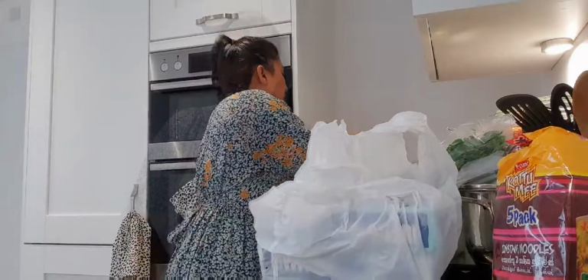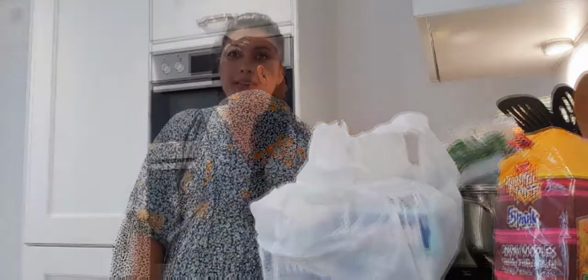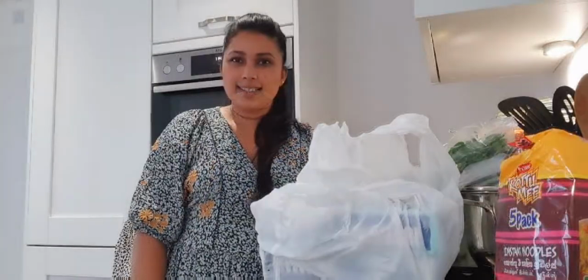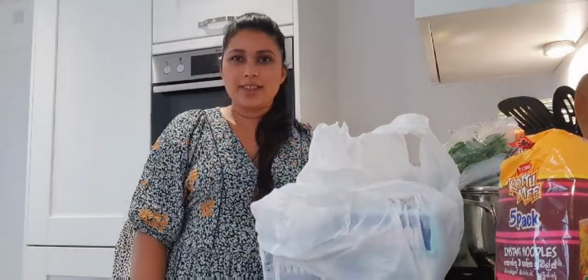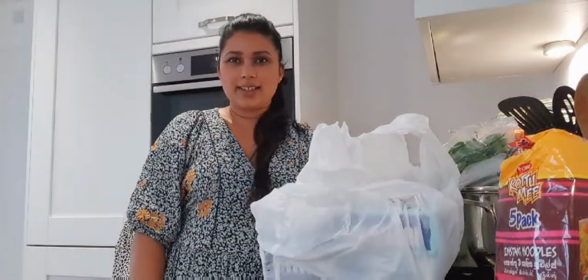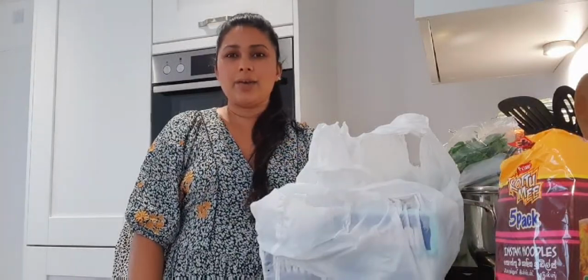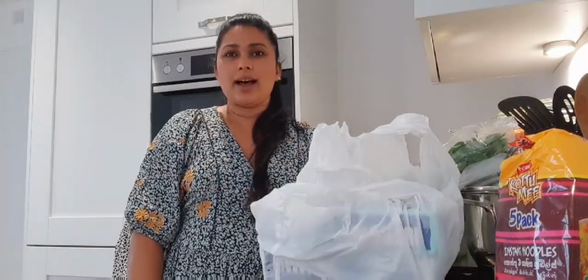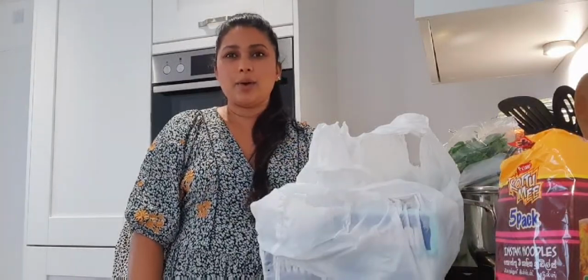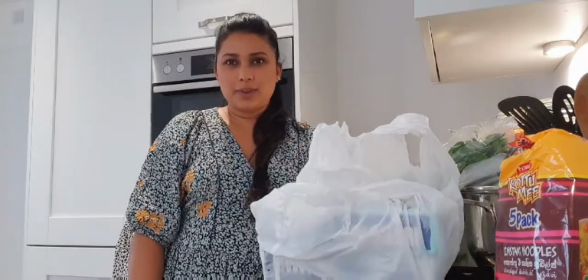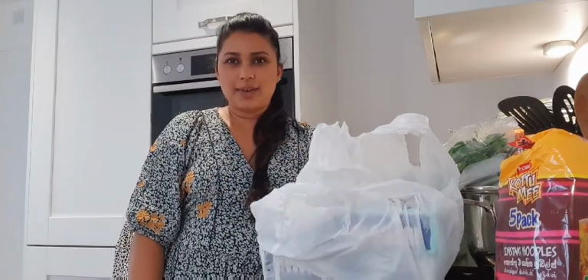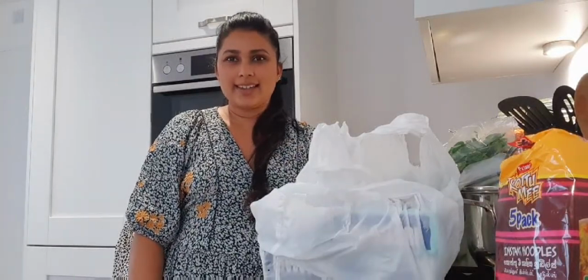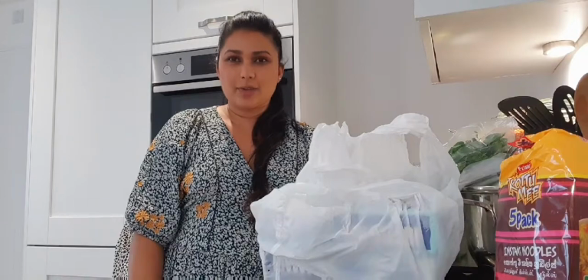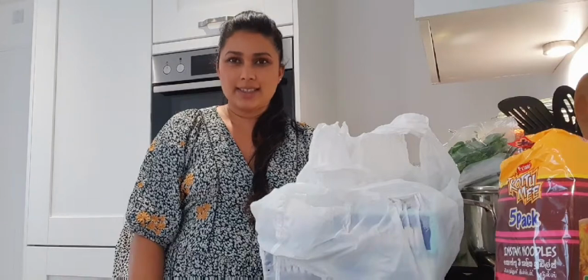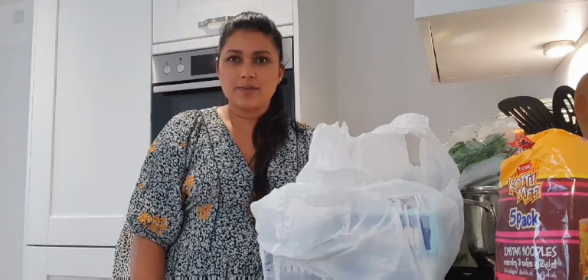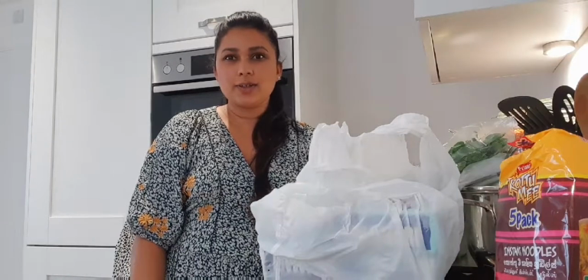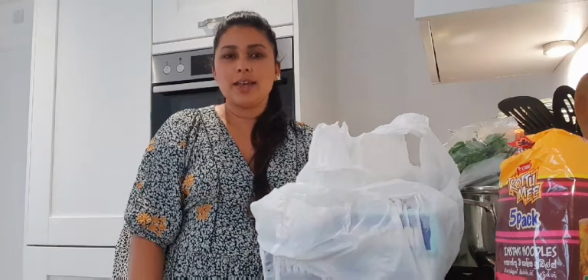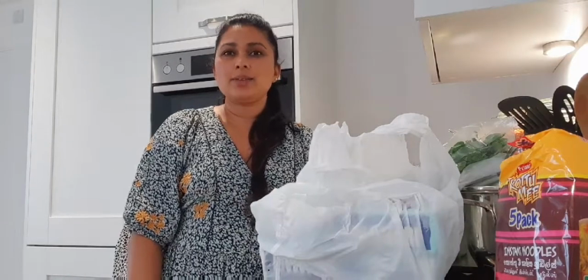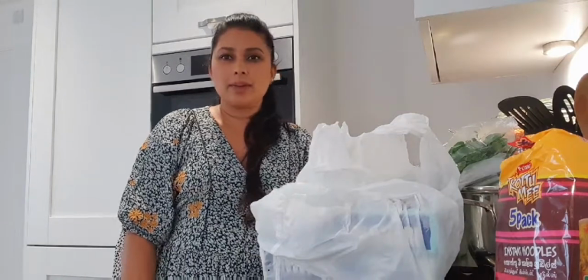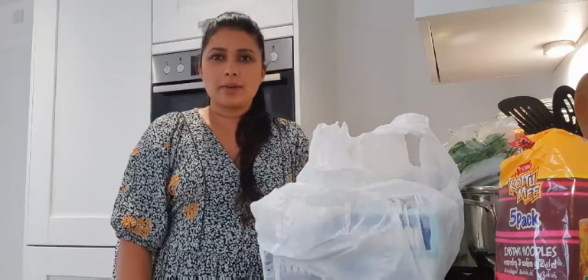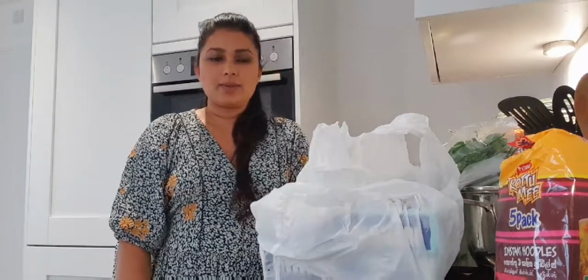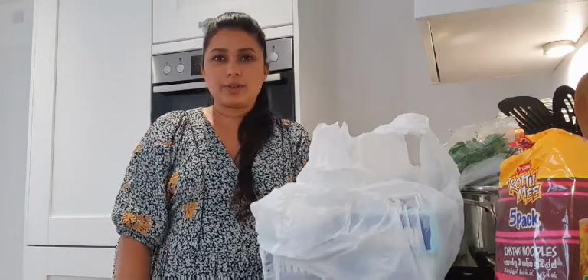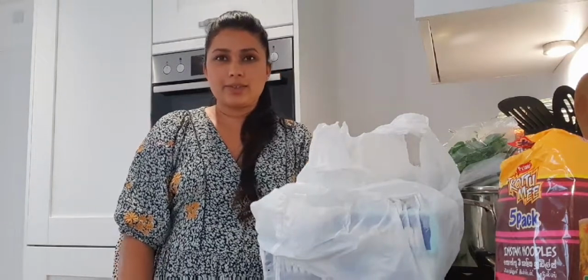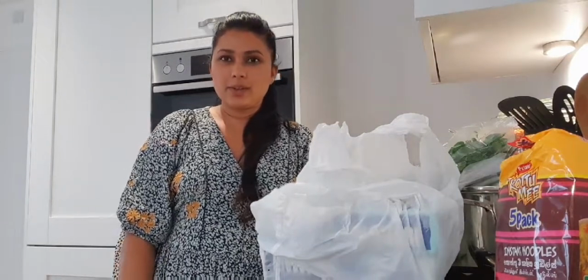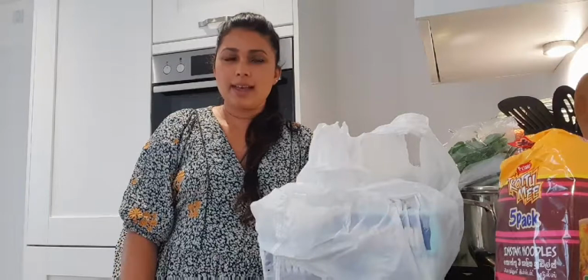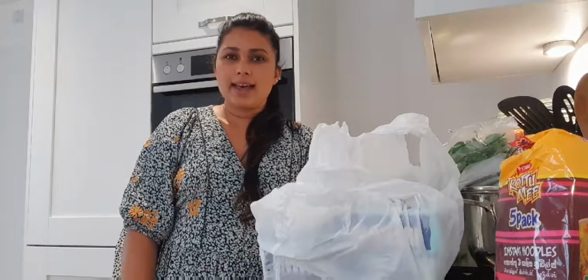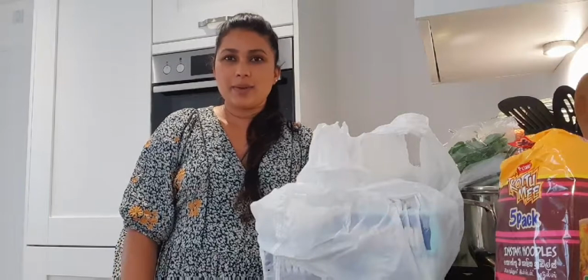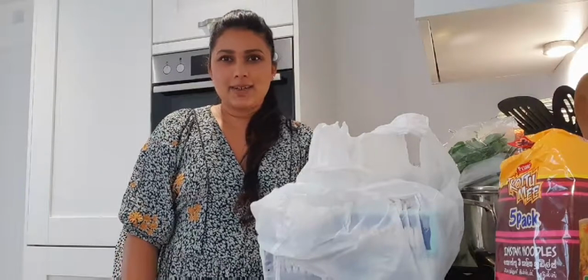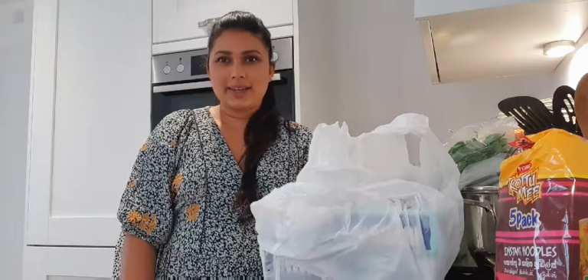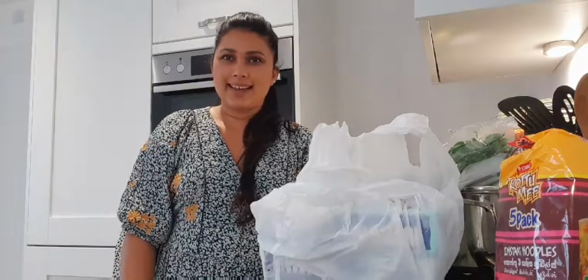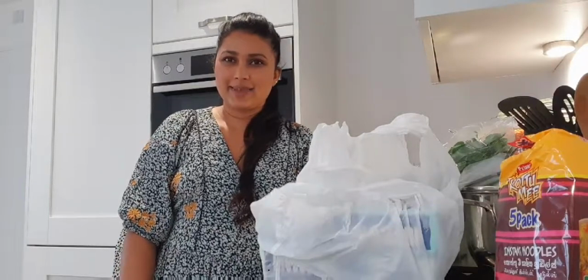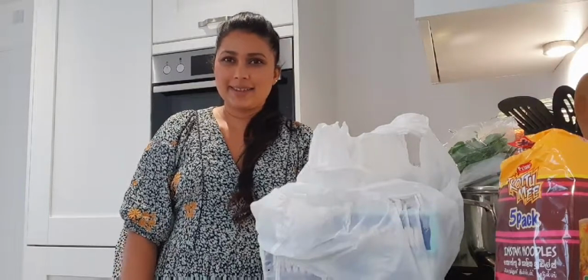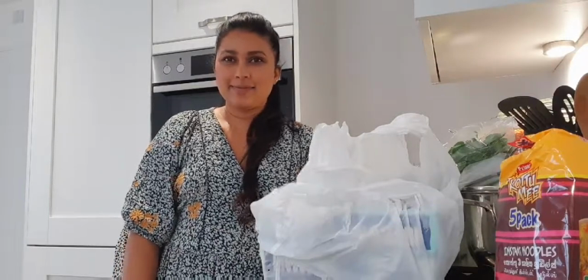That is it for this video! I hope you enjoy watching these kinds of videos. Please do let me know what videos you'd like me to film, and I will see you next time. Bye!